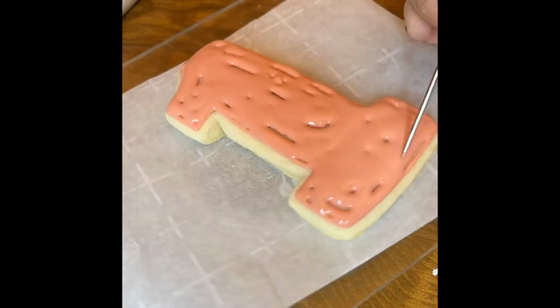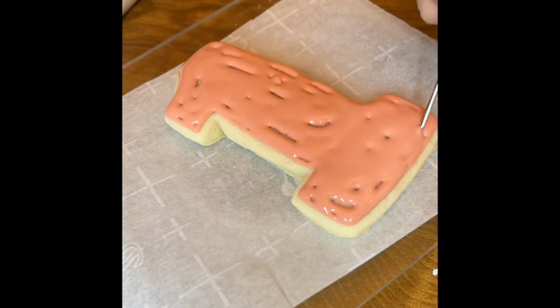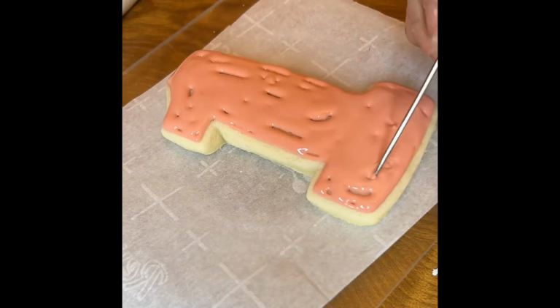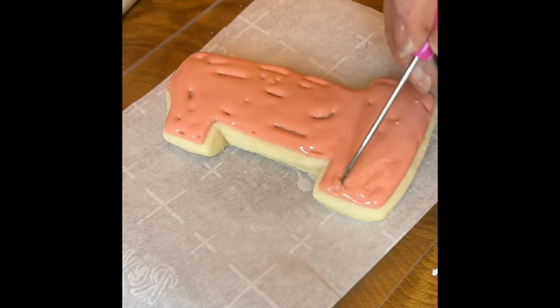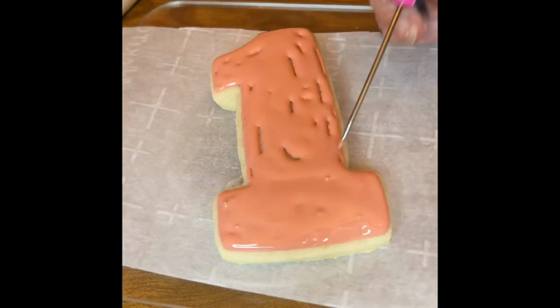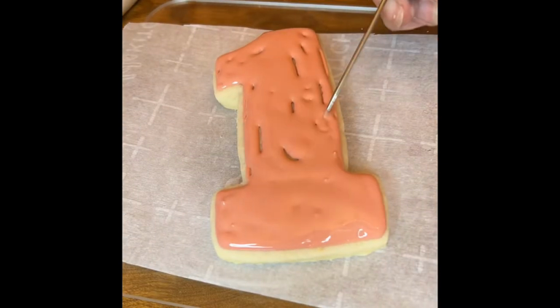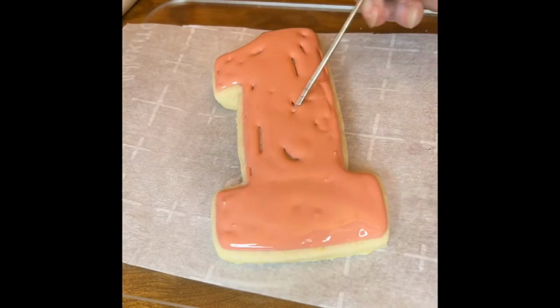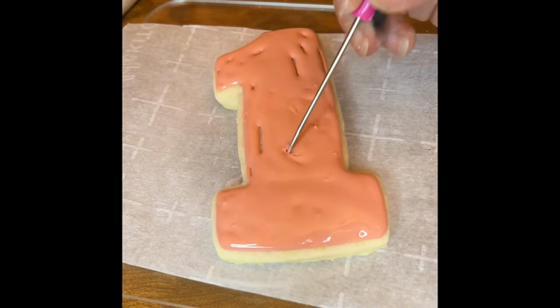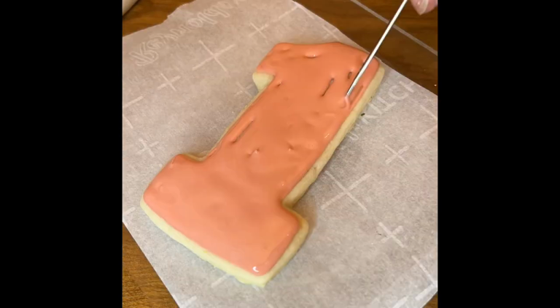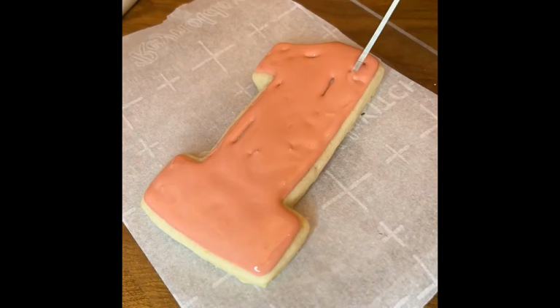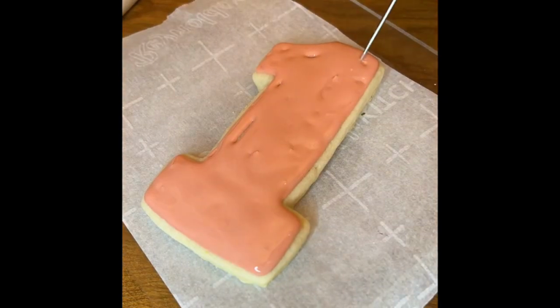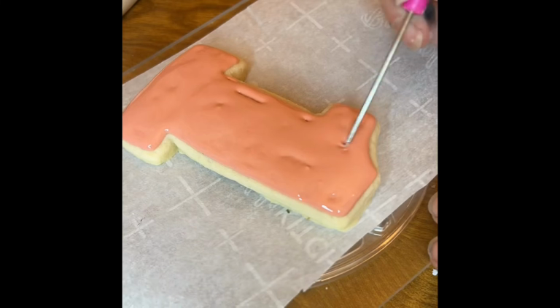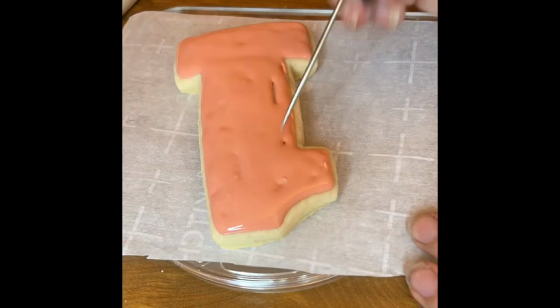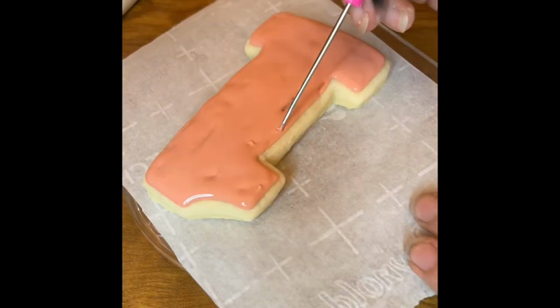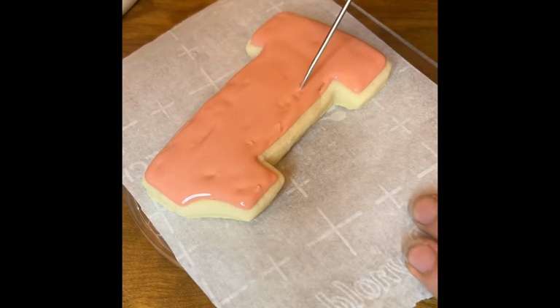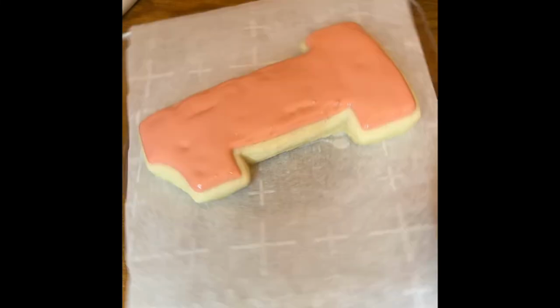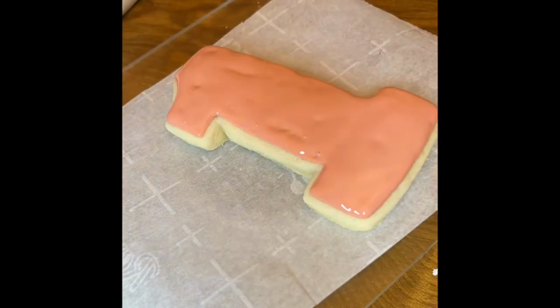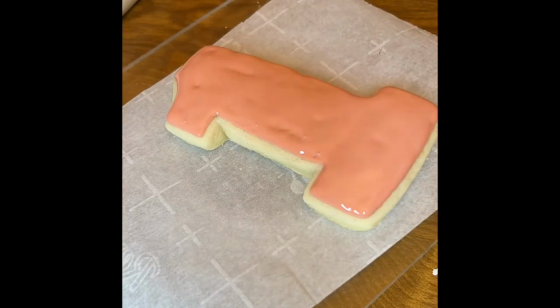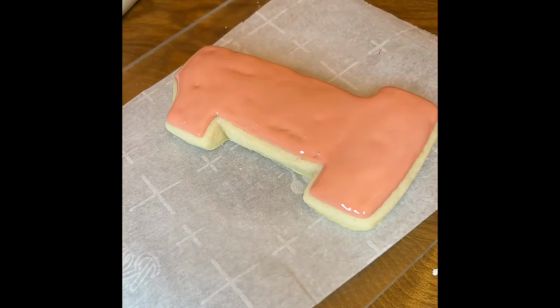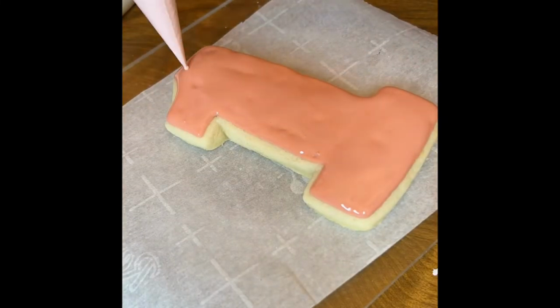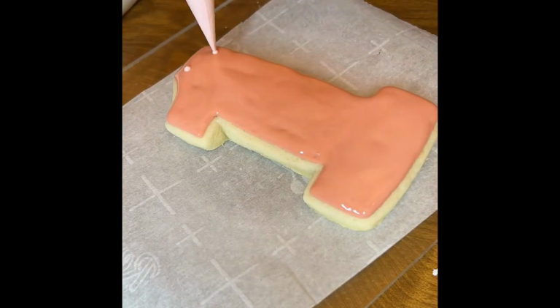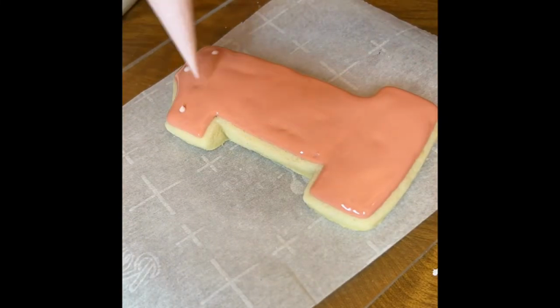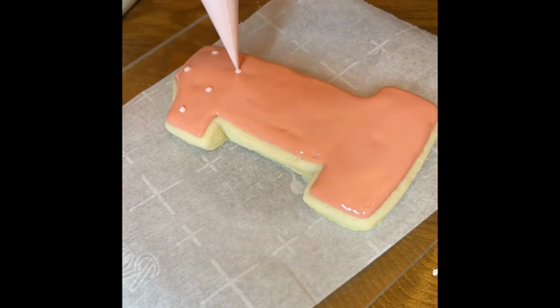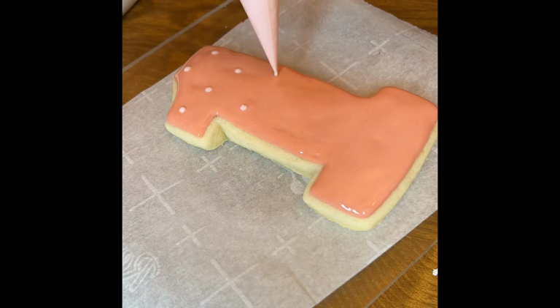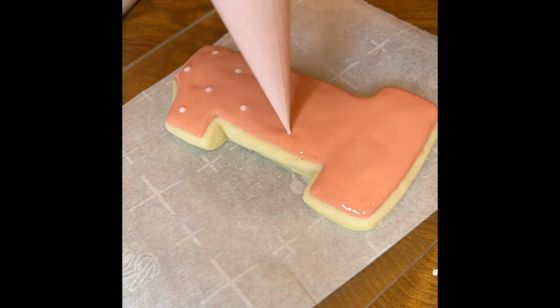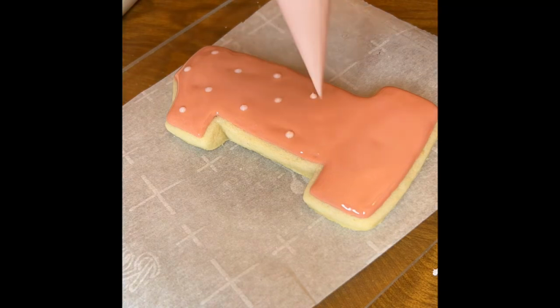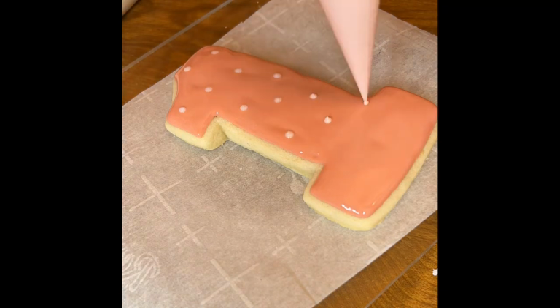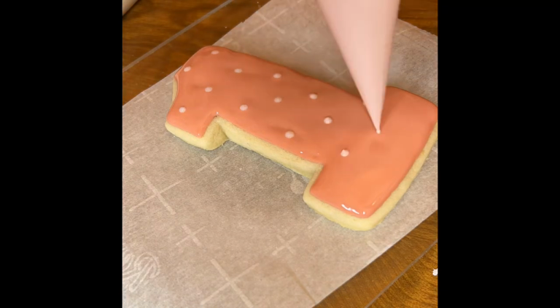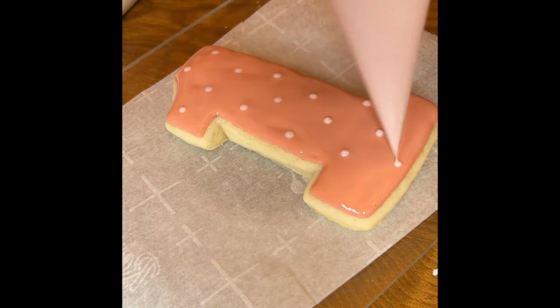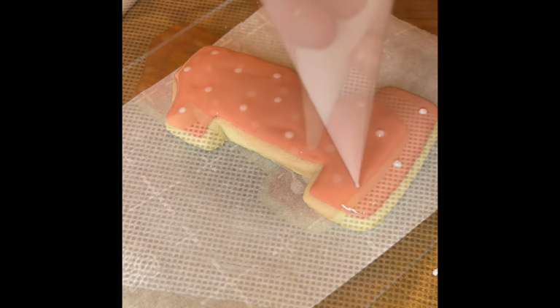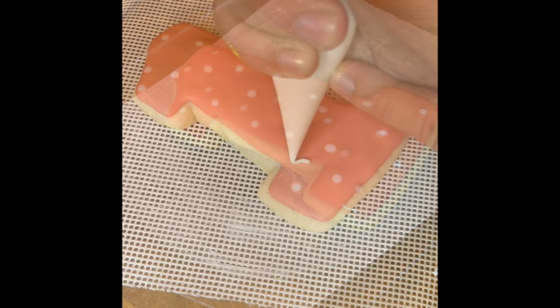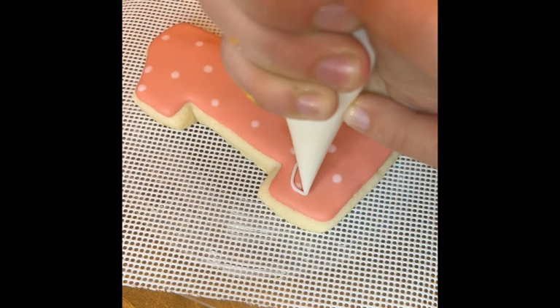I'm just spreading around my first layer, making sure I'm filling in those gaps, and then I'm going to take my second color, which is a lighter pink, and just do dots. The dots are going to dry to the dark pink, giving it a flat surface.